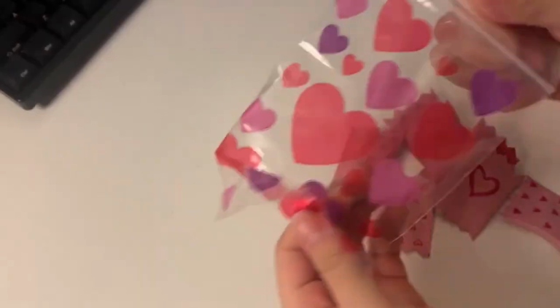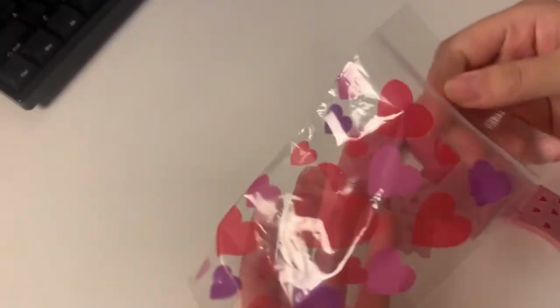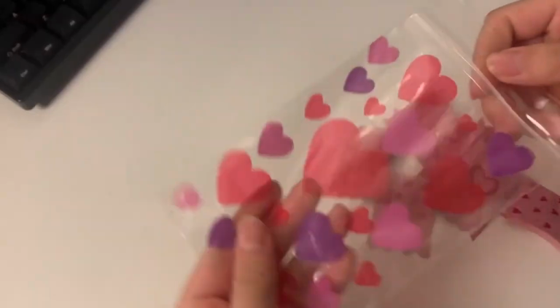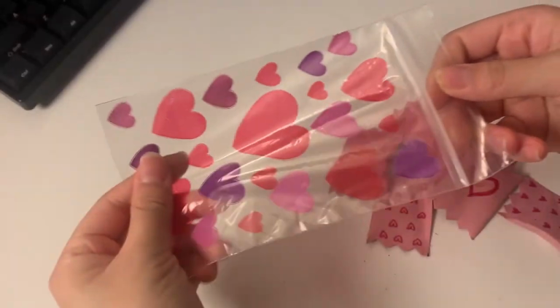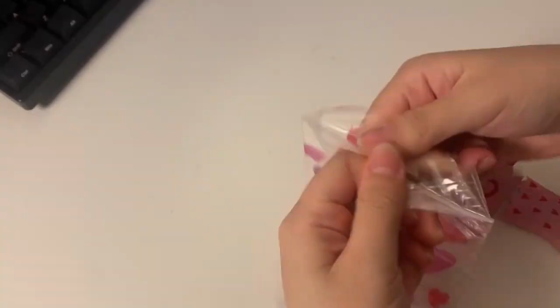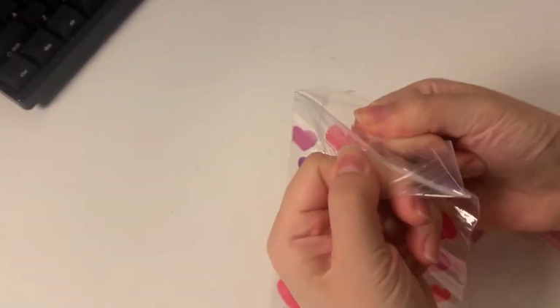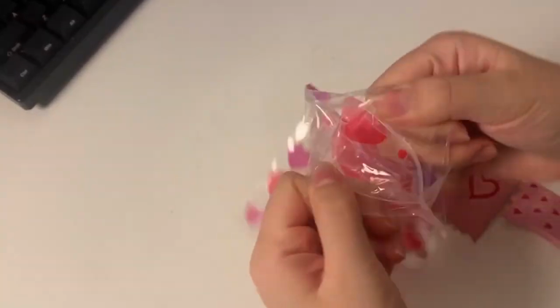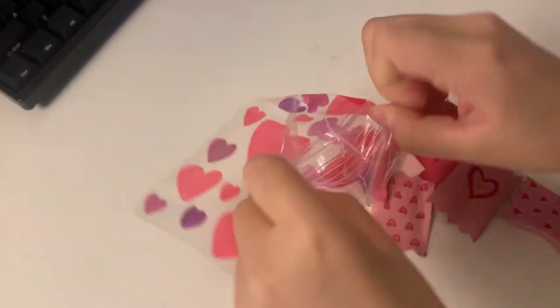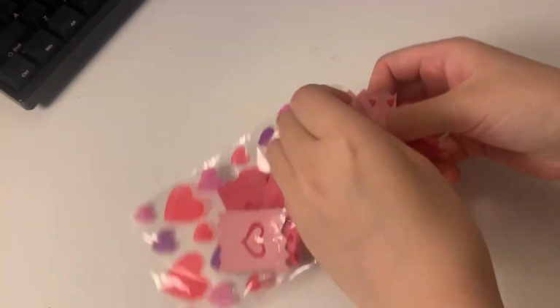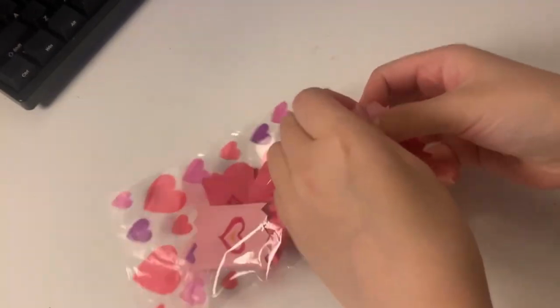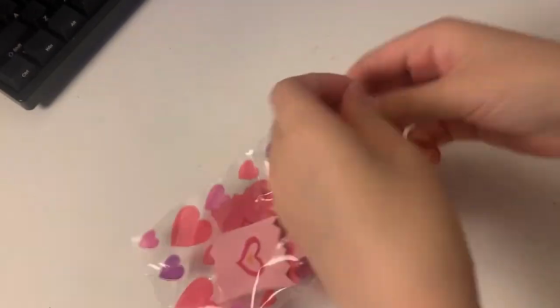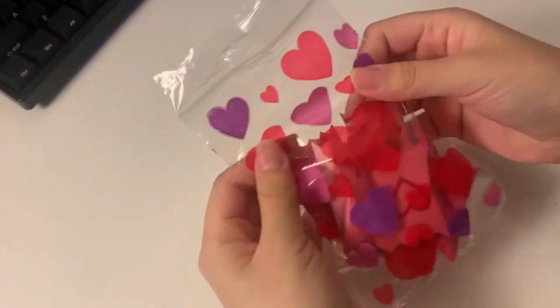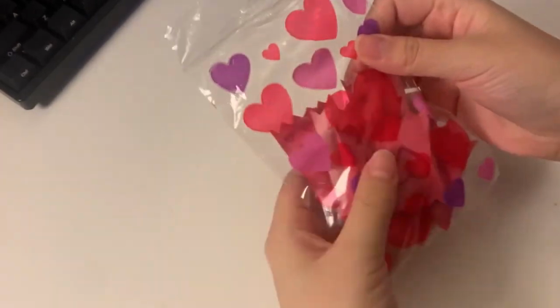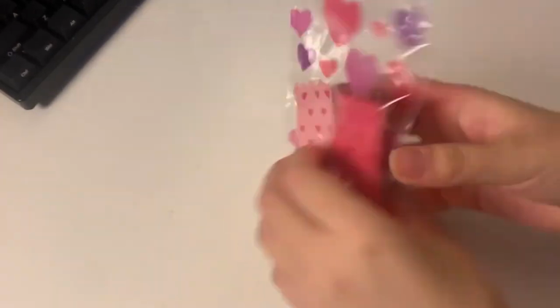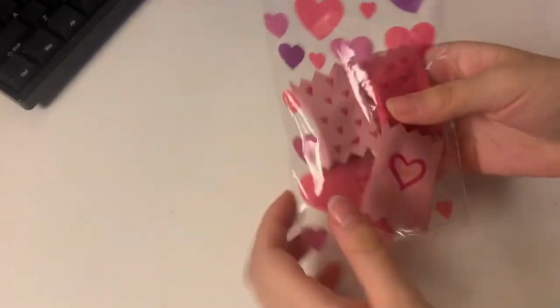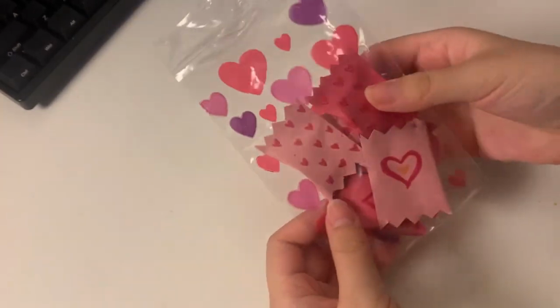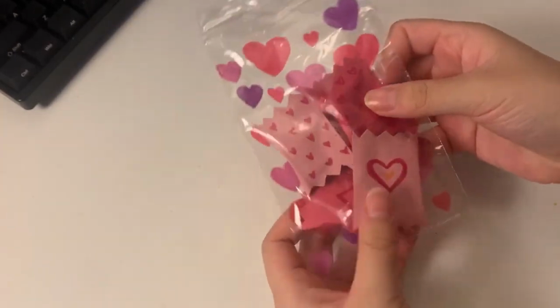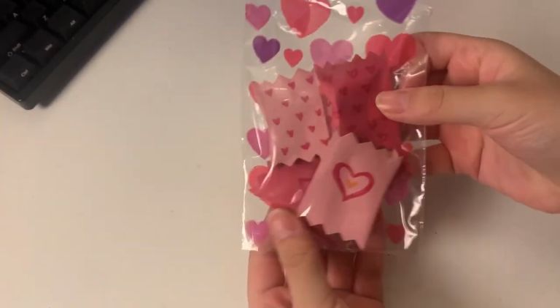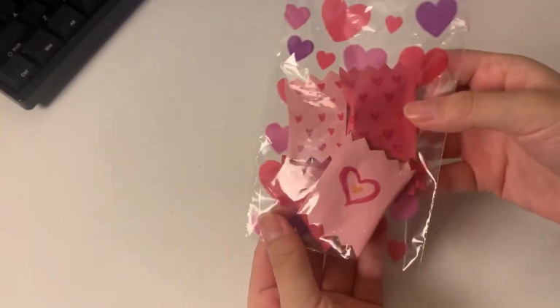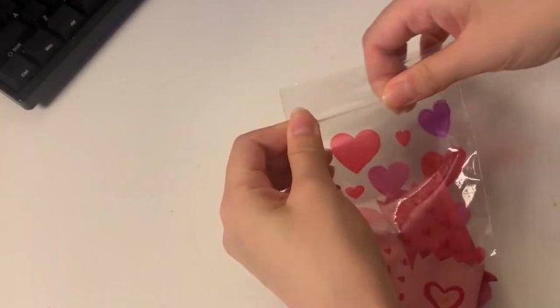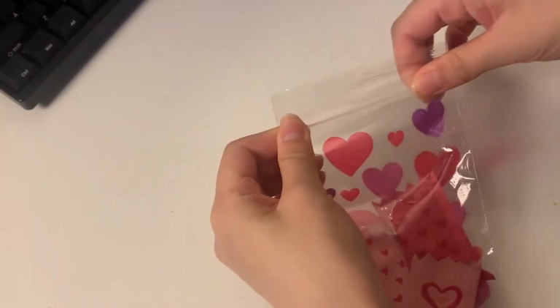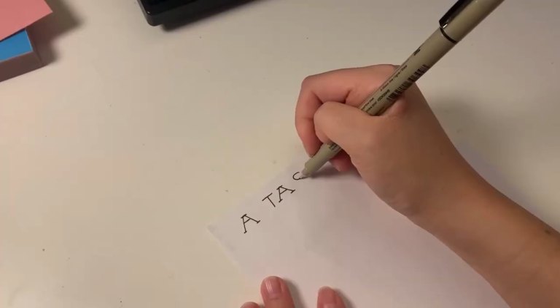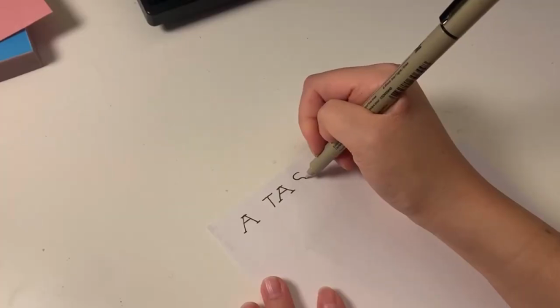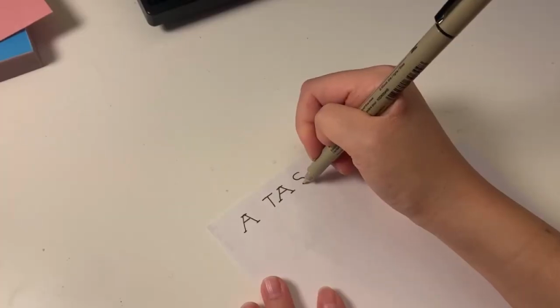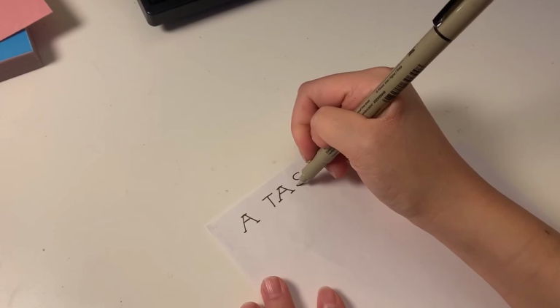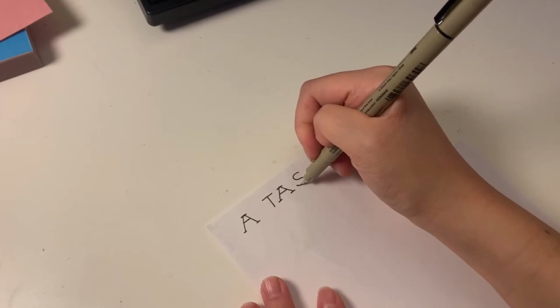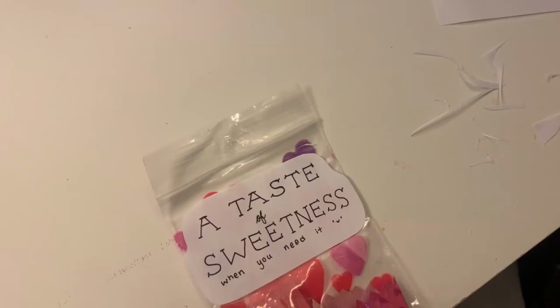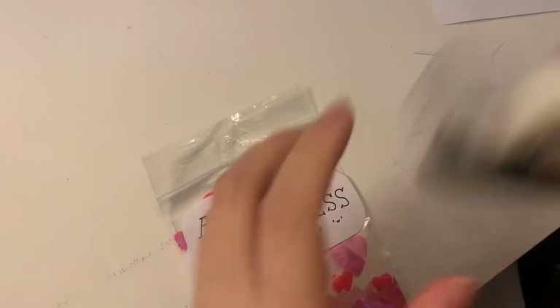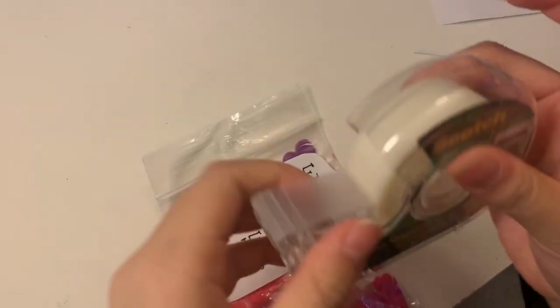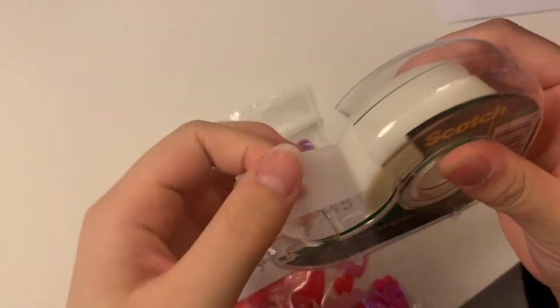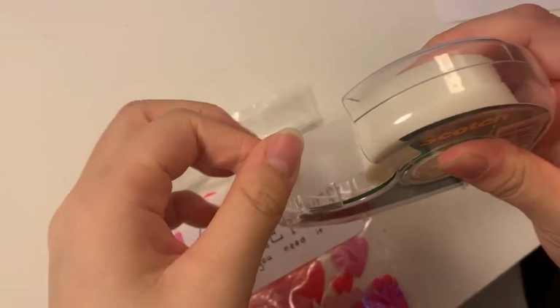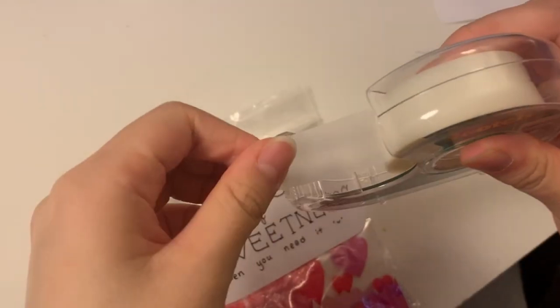Just to add a bit more cuteness, I'm going to add the candies to a Valentine's Day baggie and add a label on it — because why not go all out and extra for your loved one!